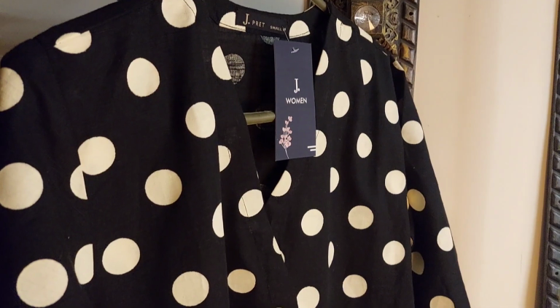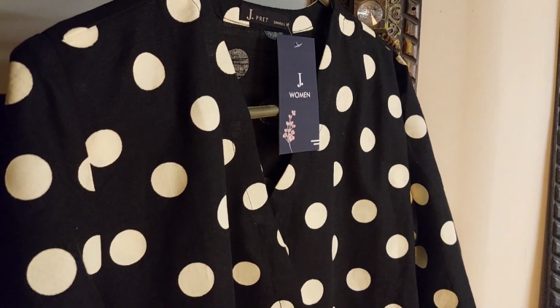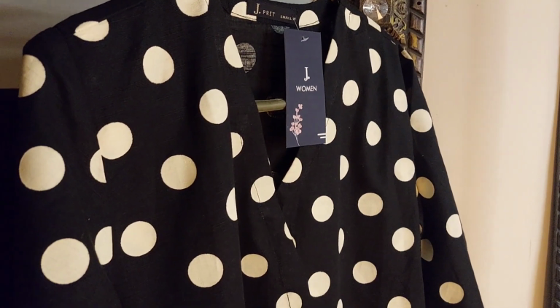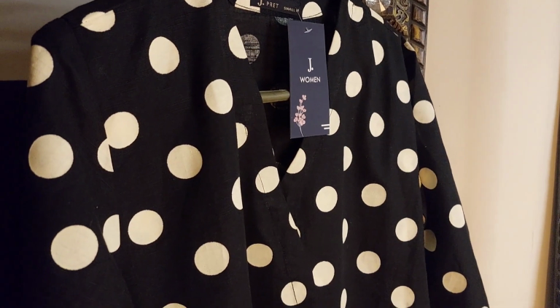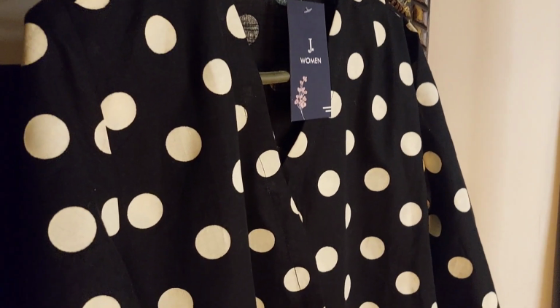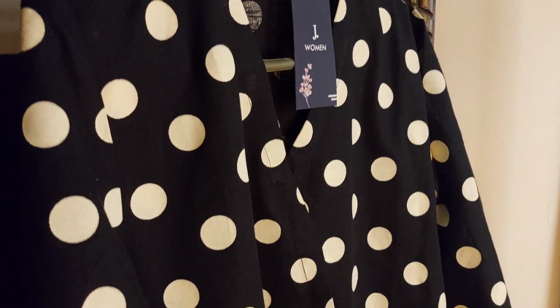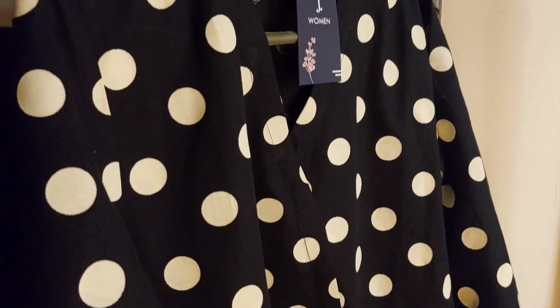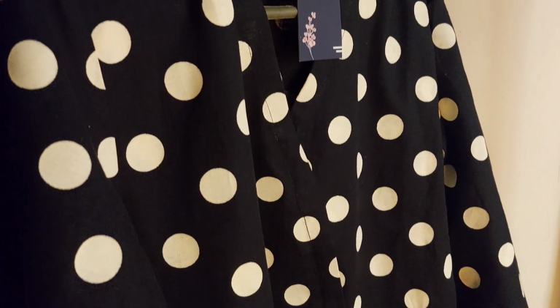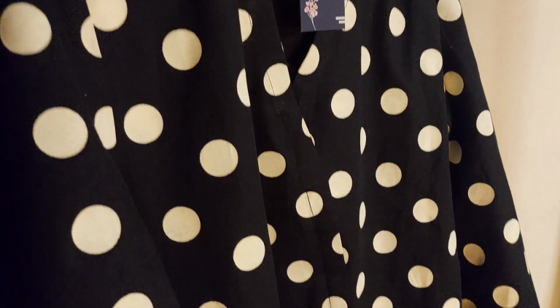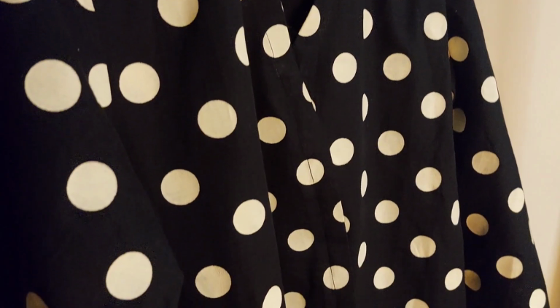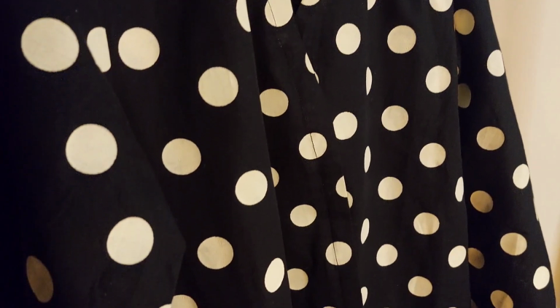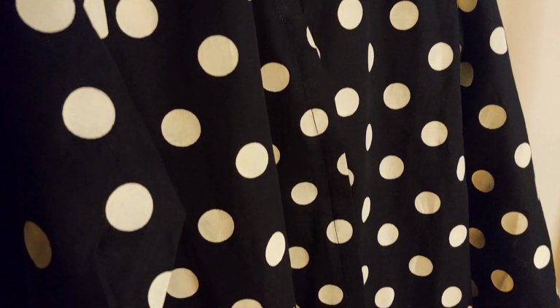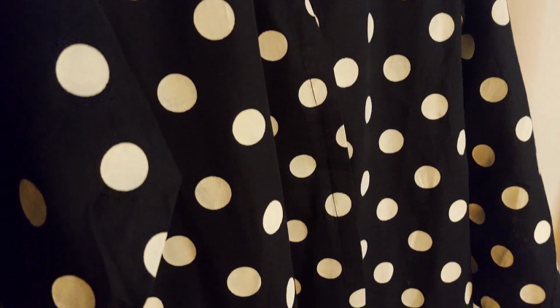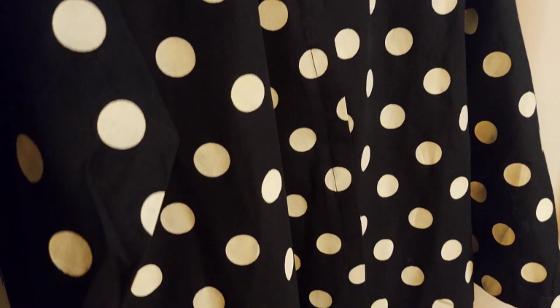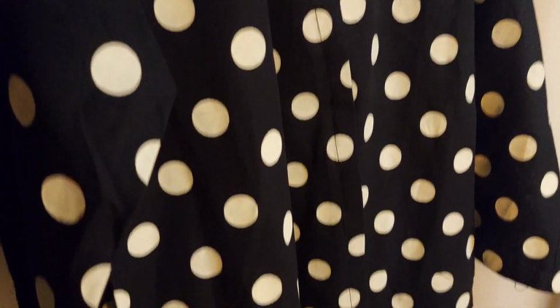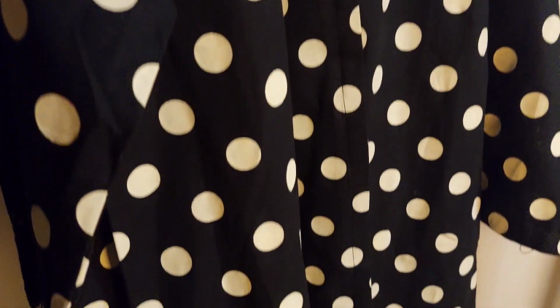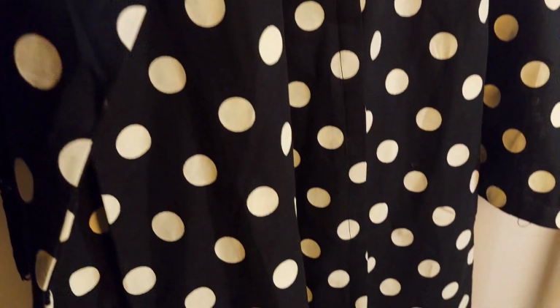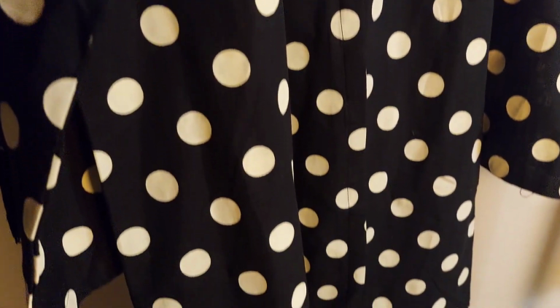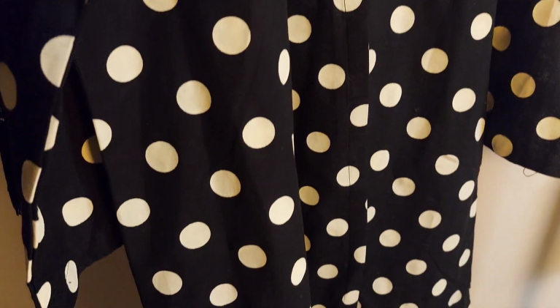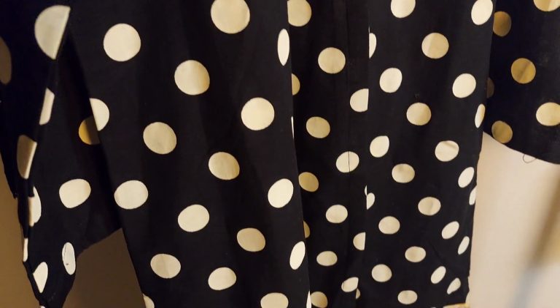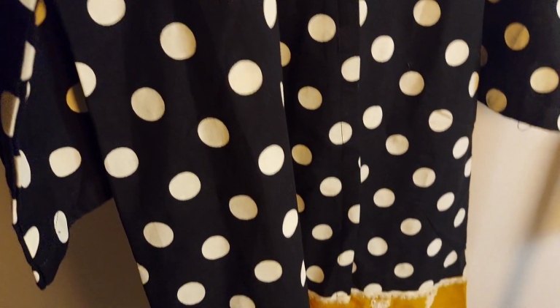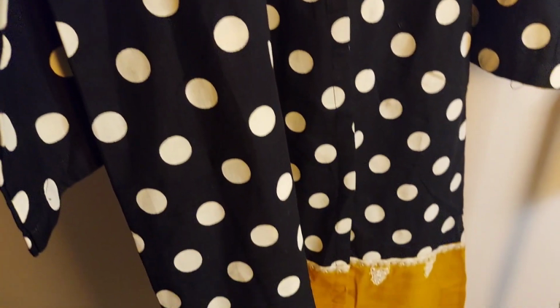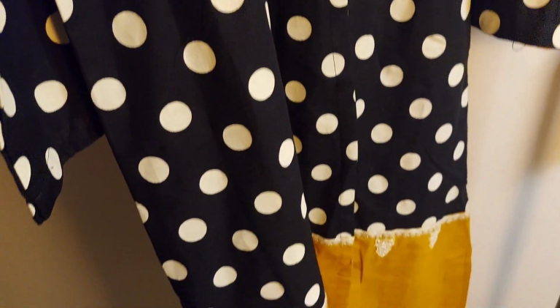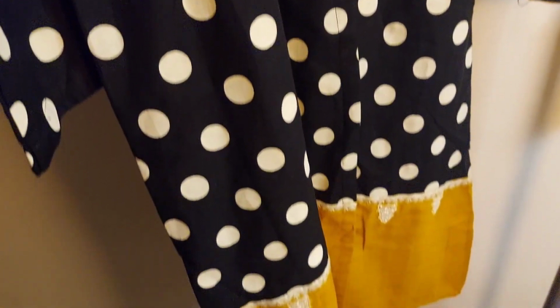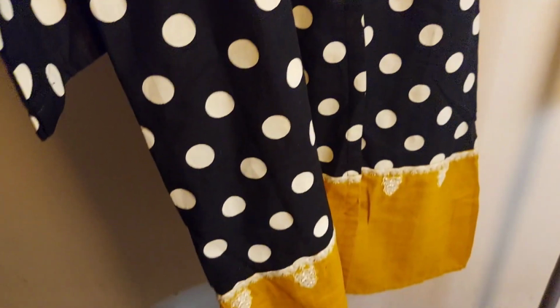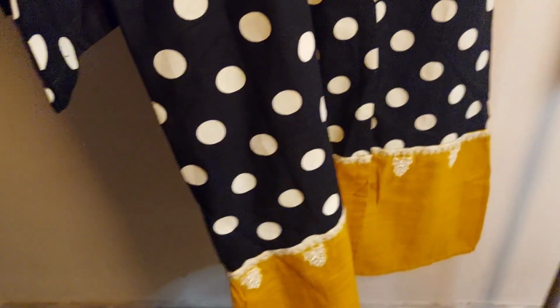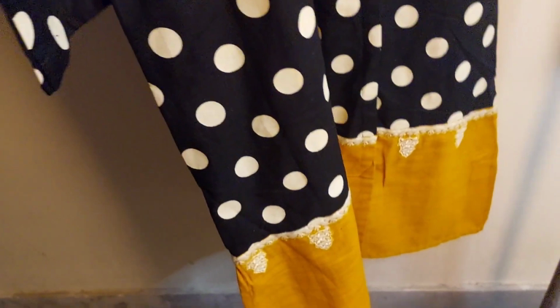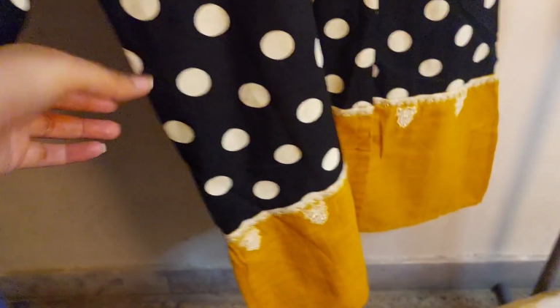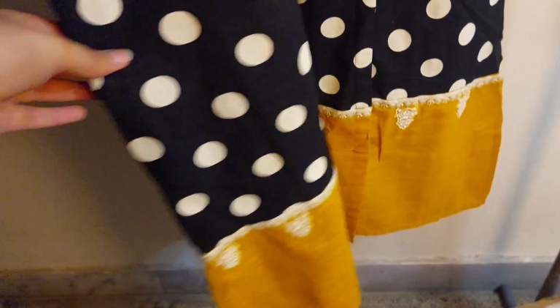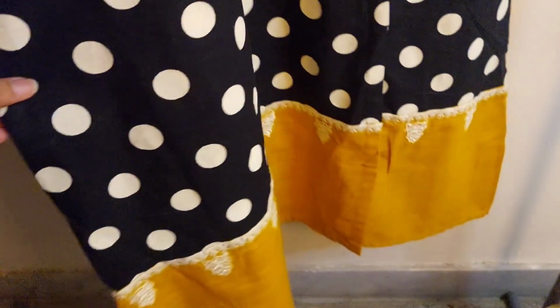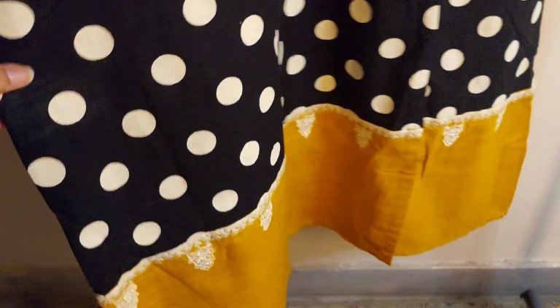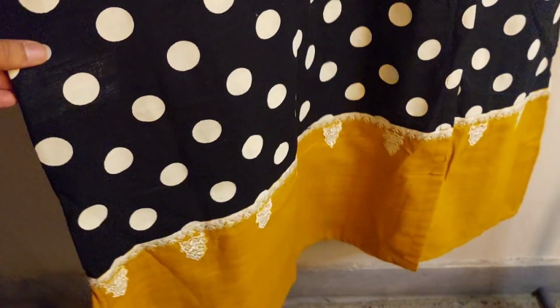Hello guys, how are you all? I hope you all are having fun. In this video we will be getting ready for Arham's birthday, and I will show you my dress look.